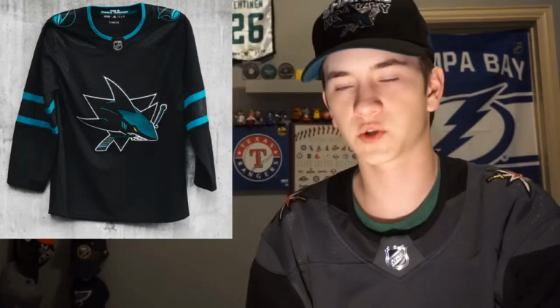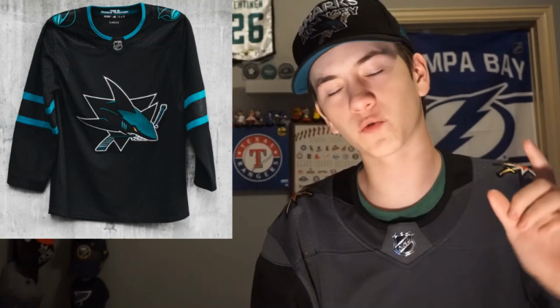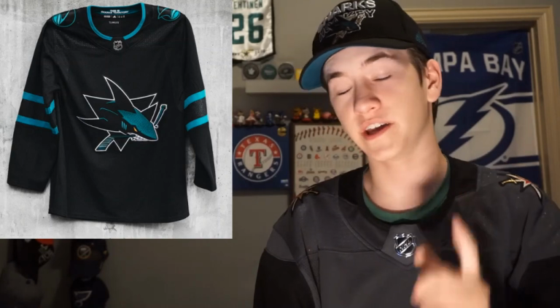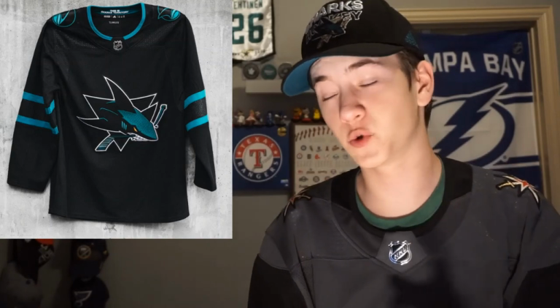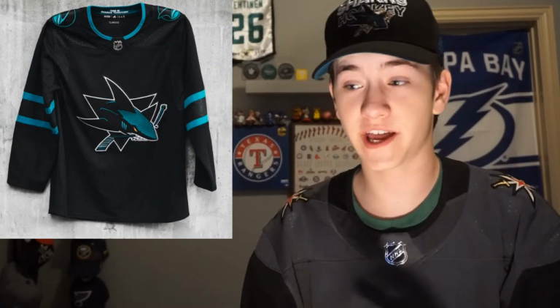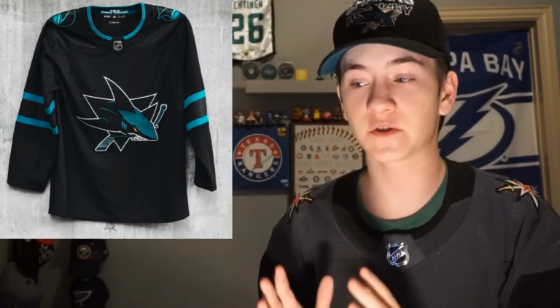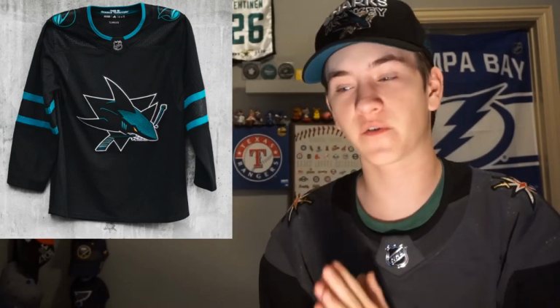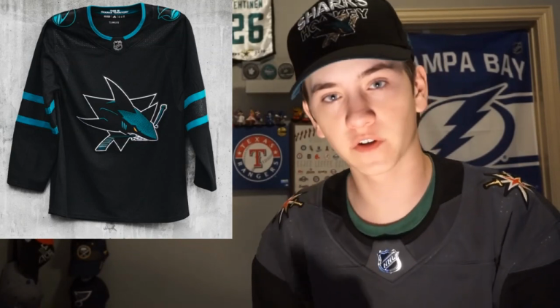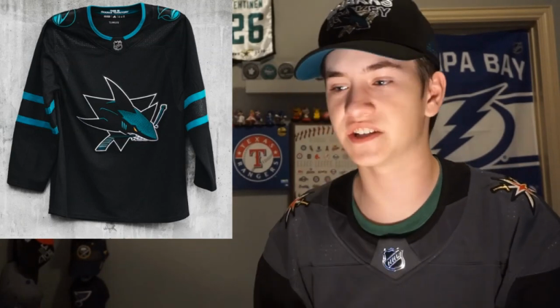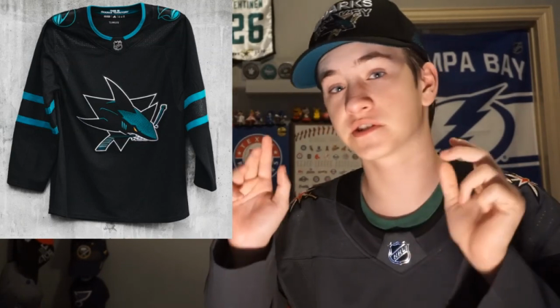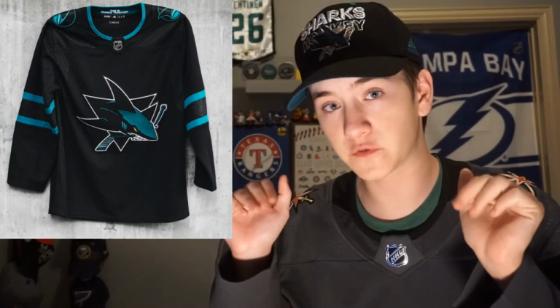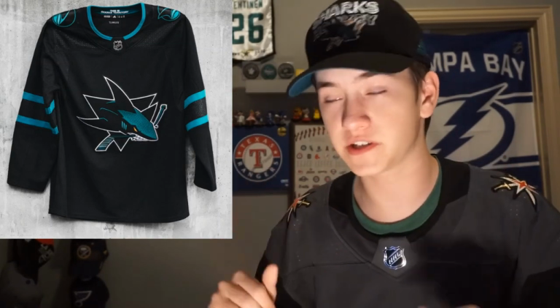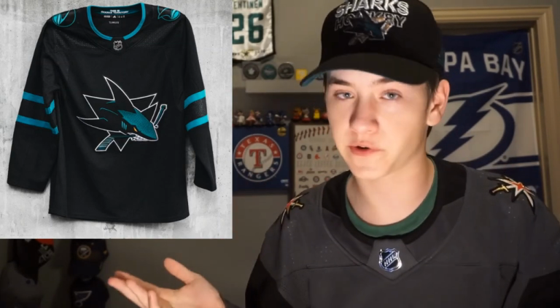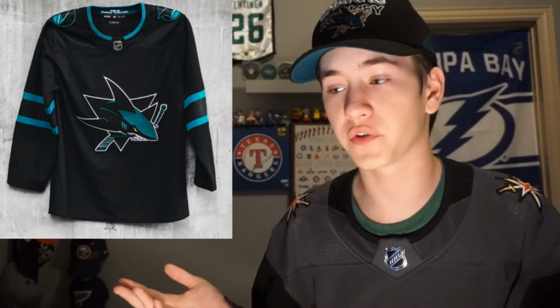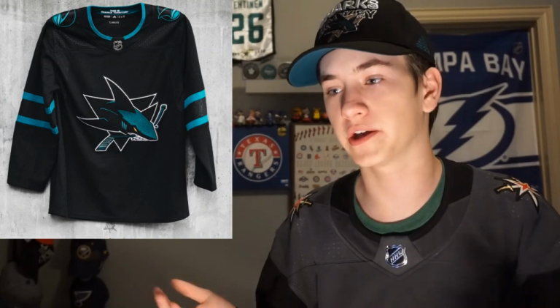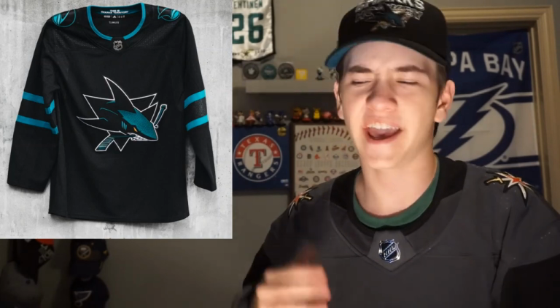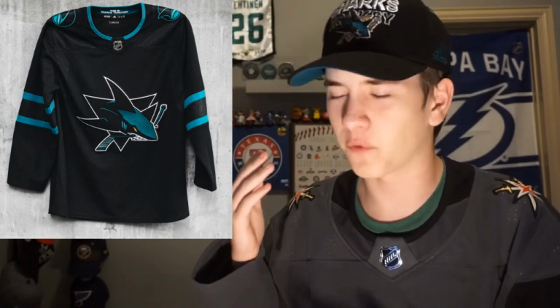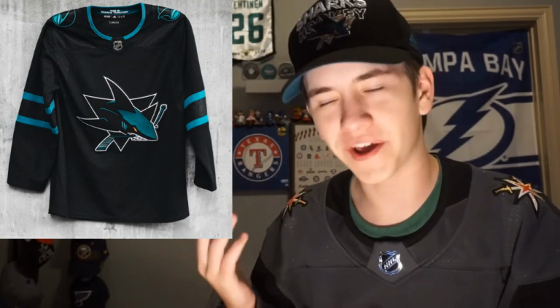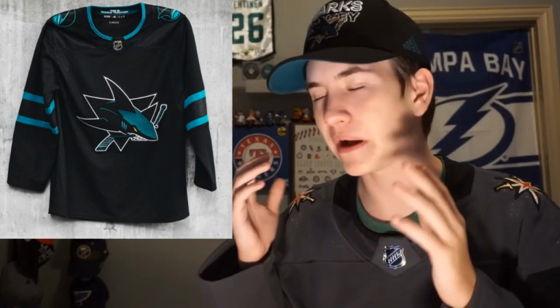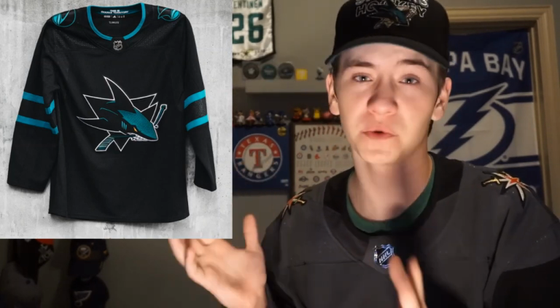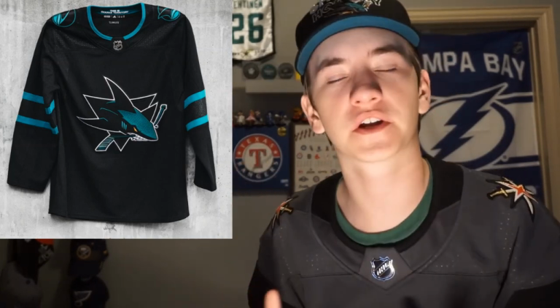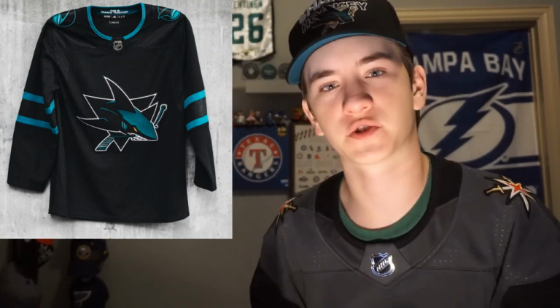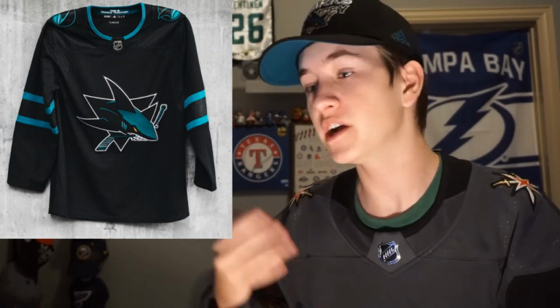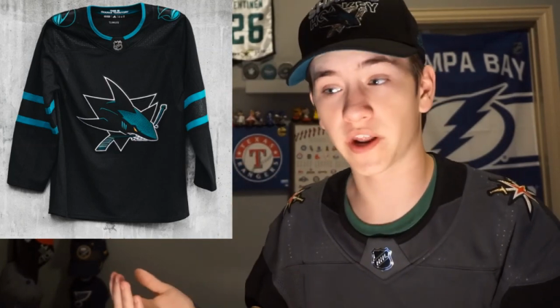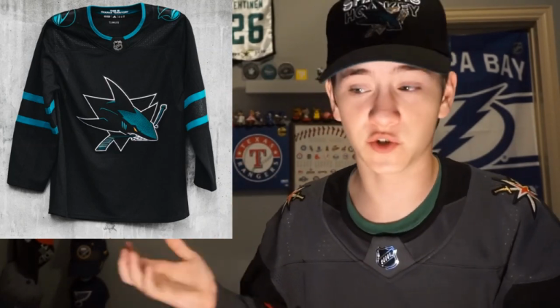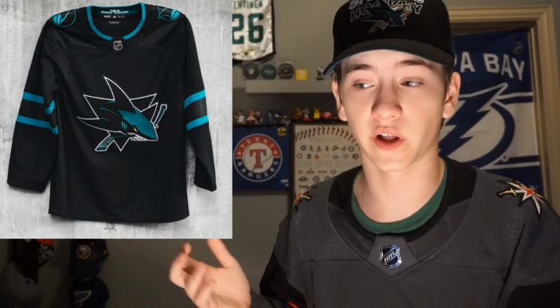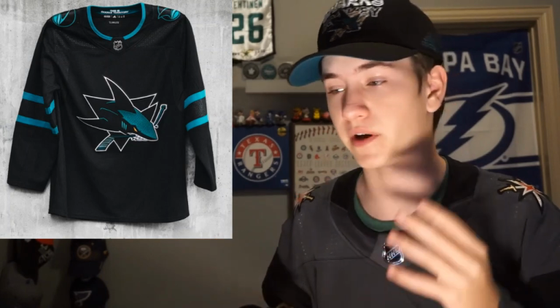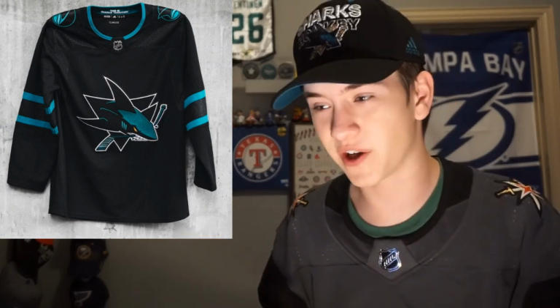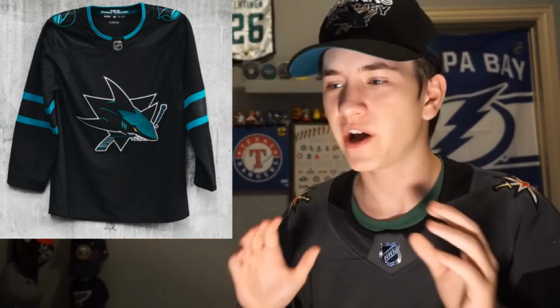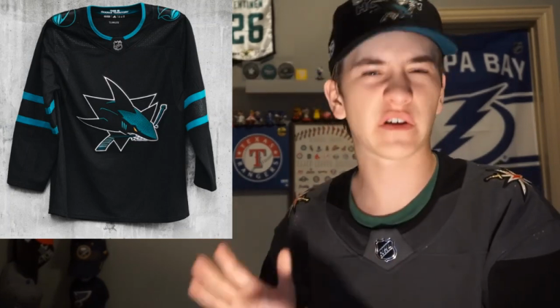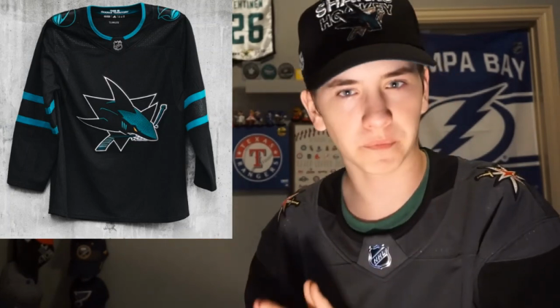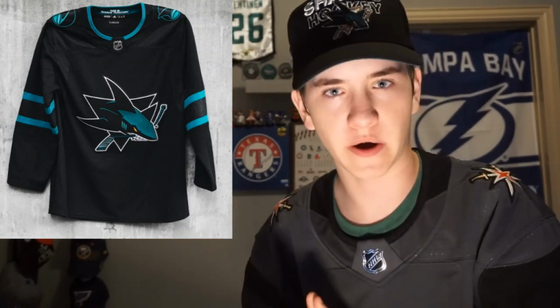The San Jose Sharks have revealed it as their stealth jersey — that's what they're calling it. On one hand I'm really conflicted on this jersey: on one hand I do really like it, but on the other I do have some complaints about it.